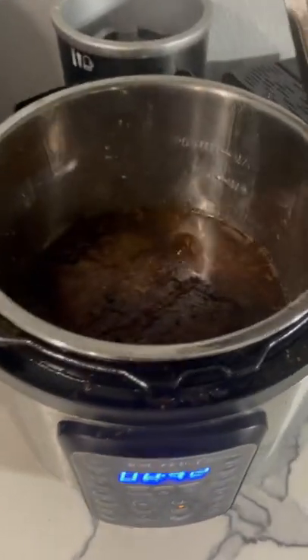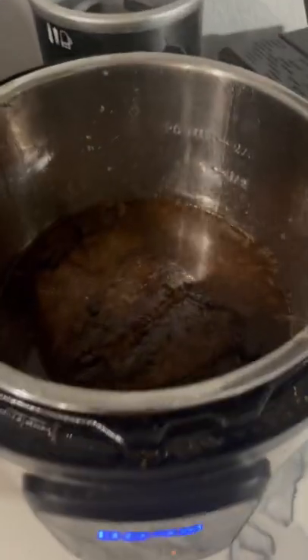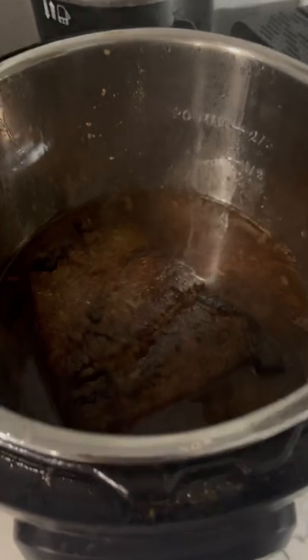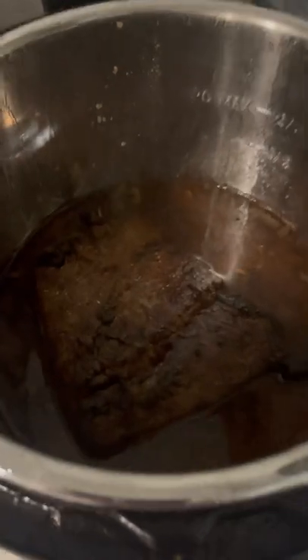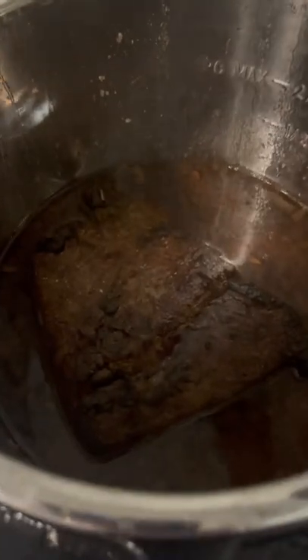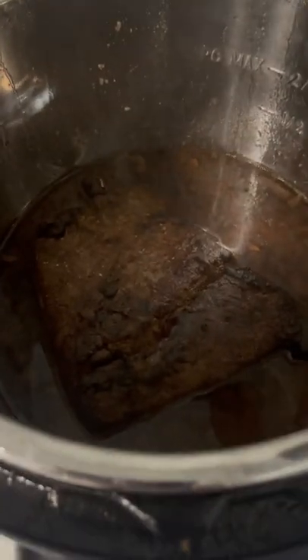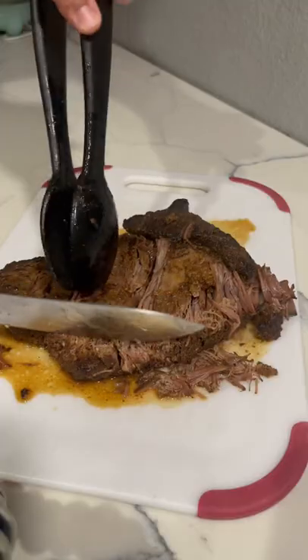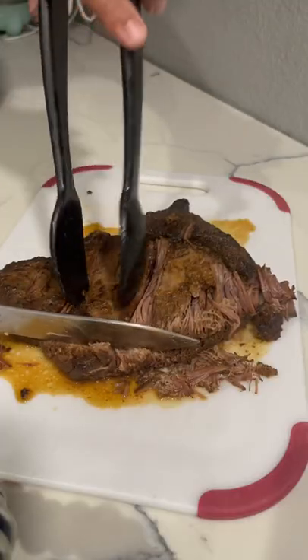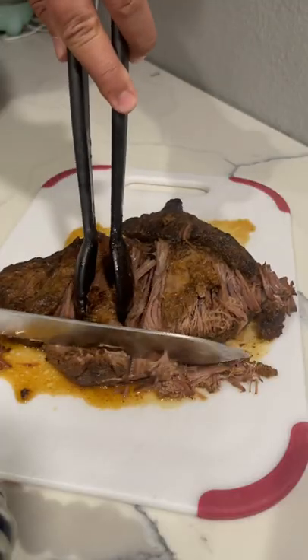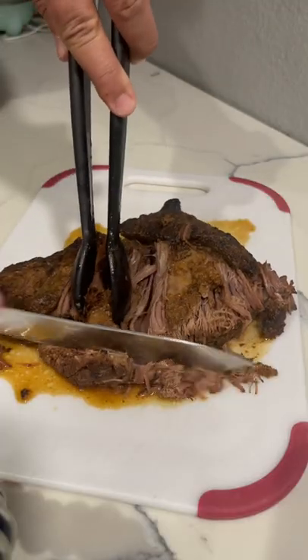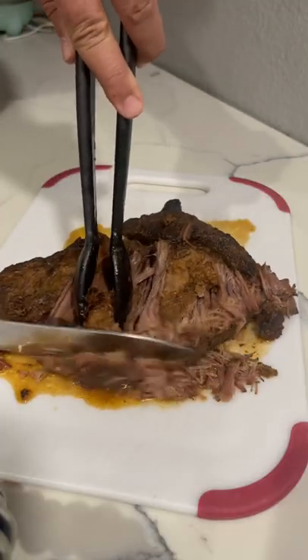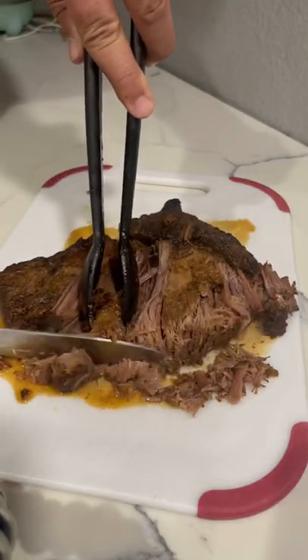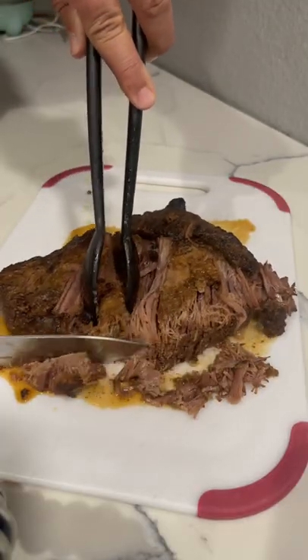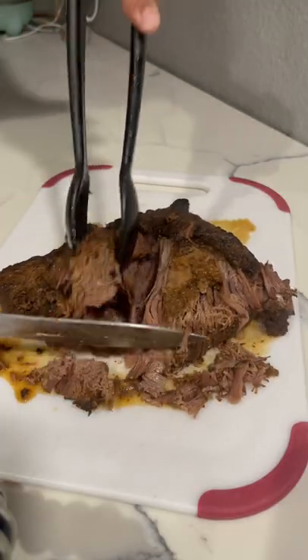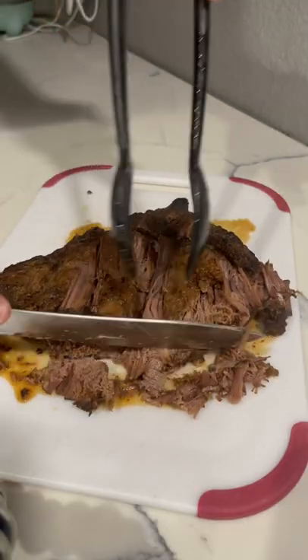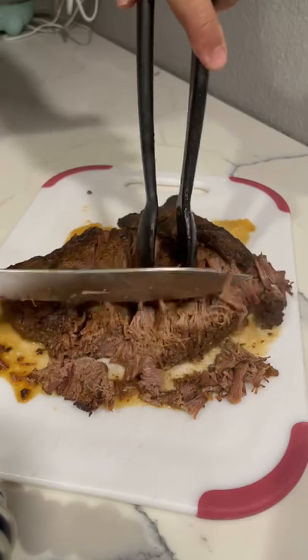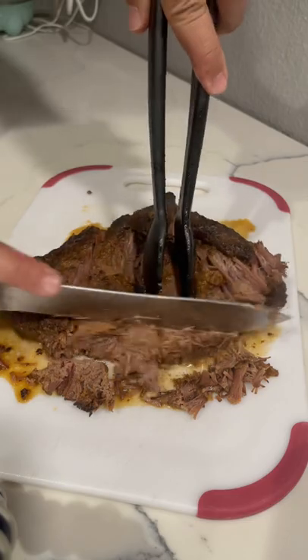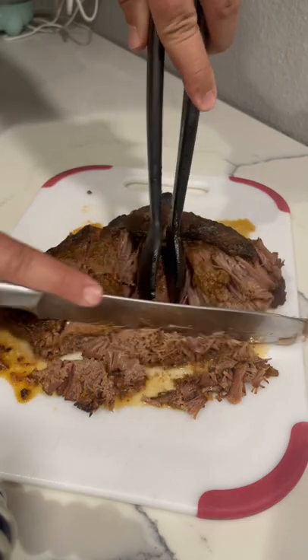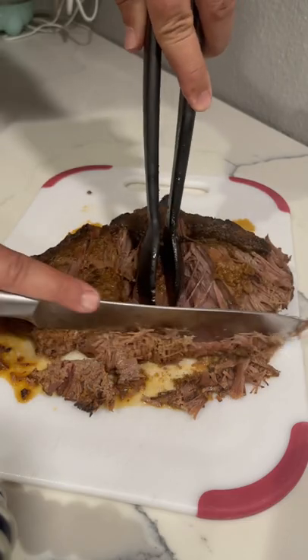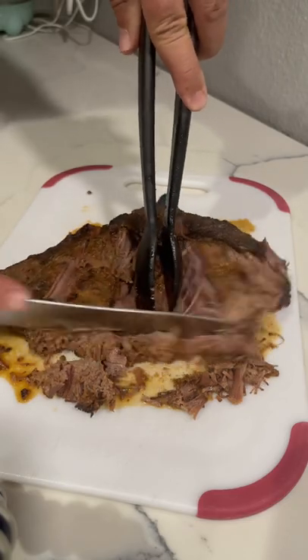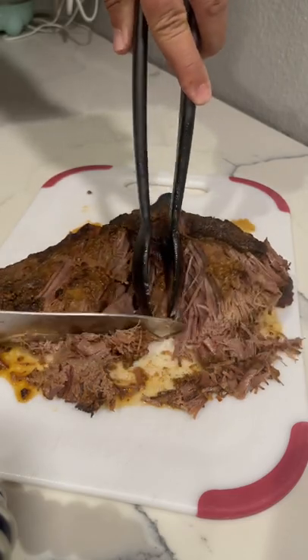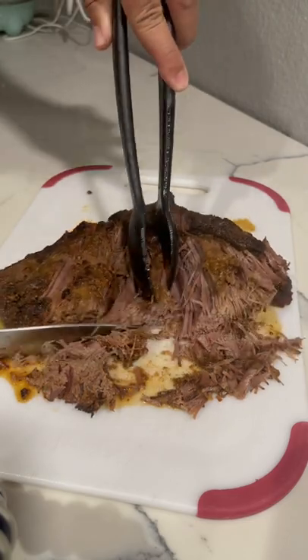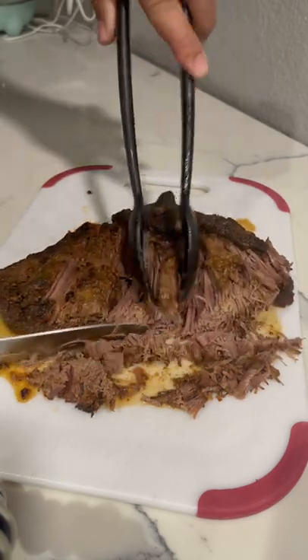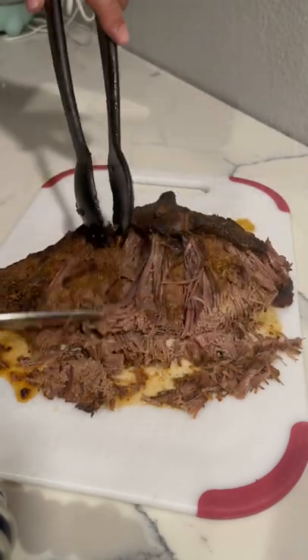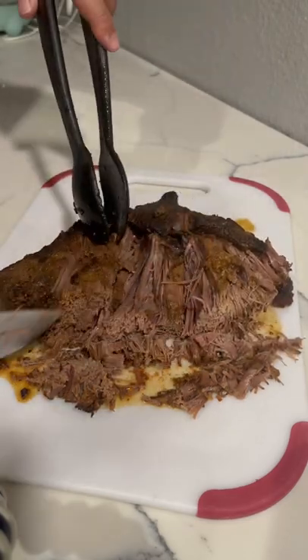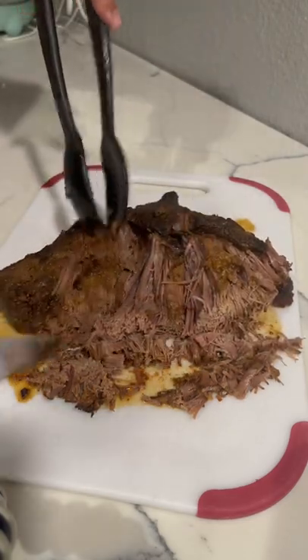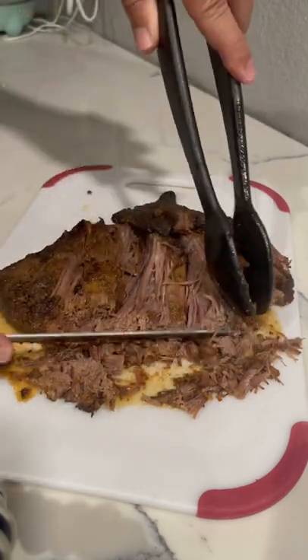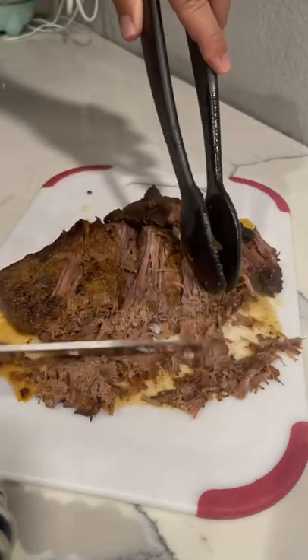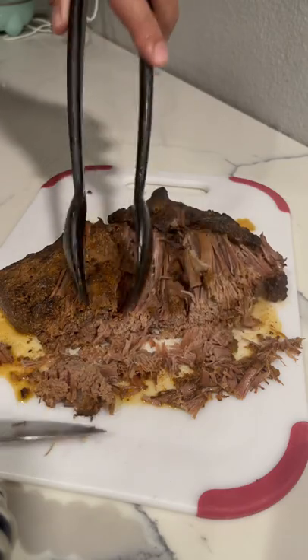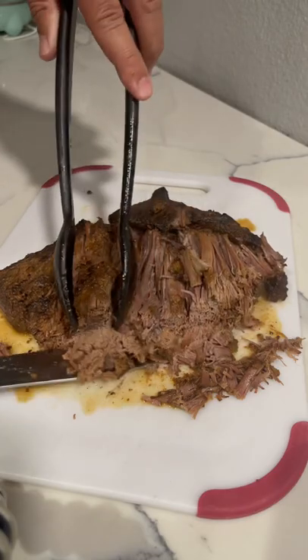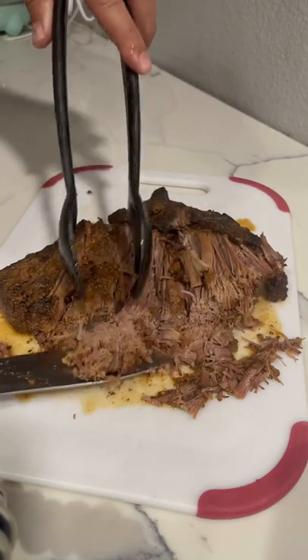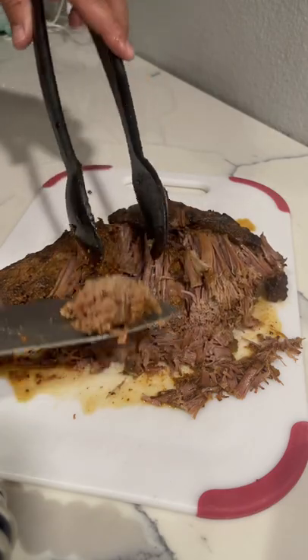Gorgeous. Get juicy. Just falls off — the meat just falls off.